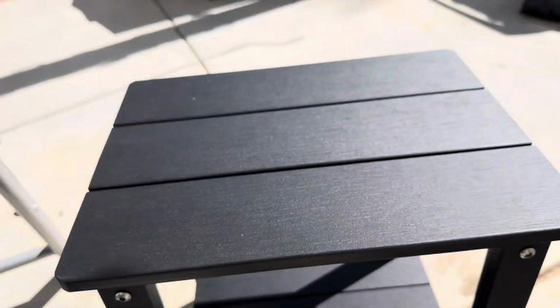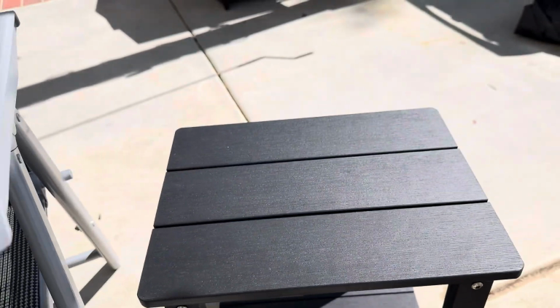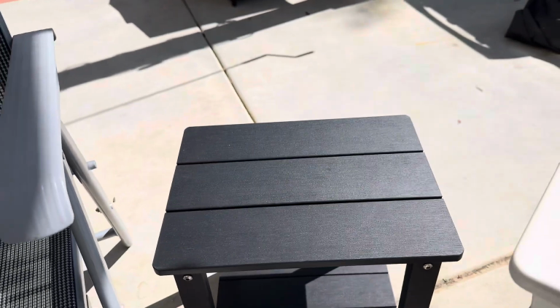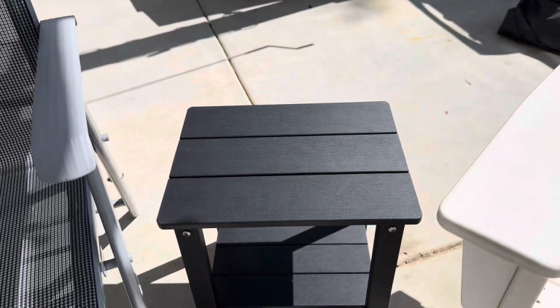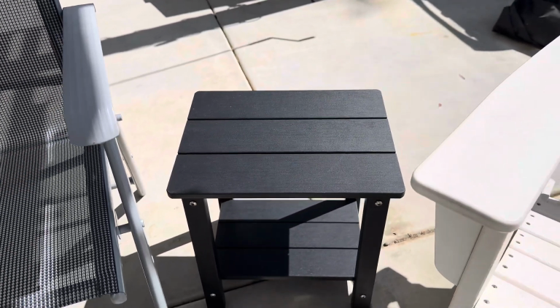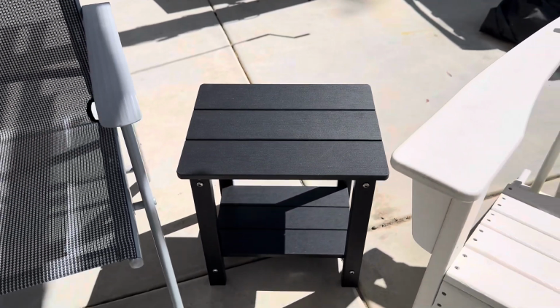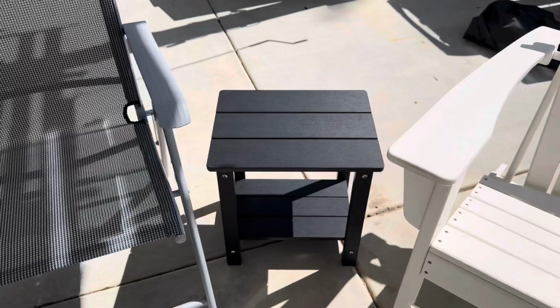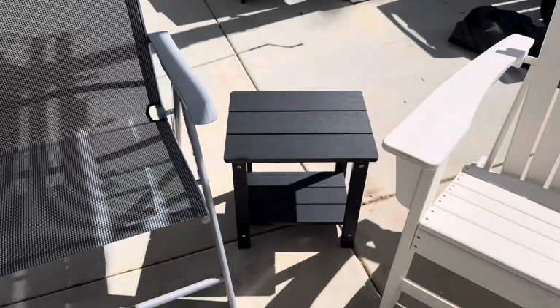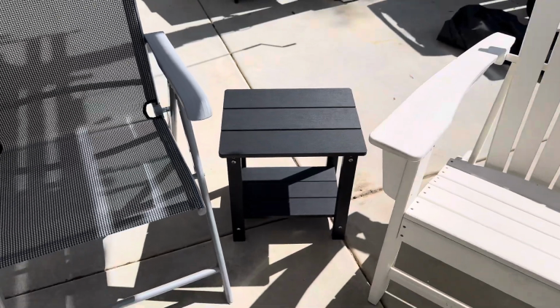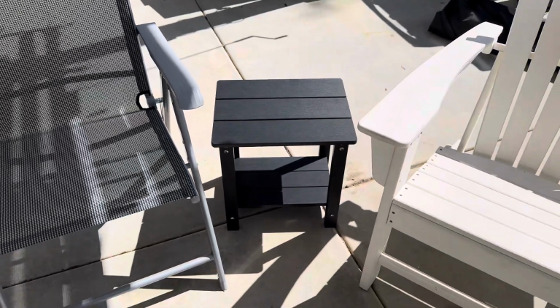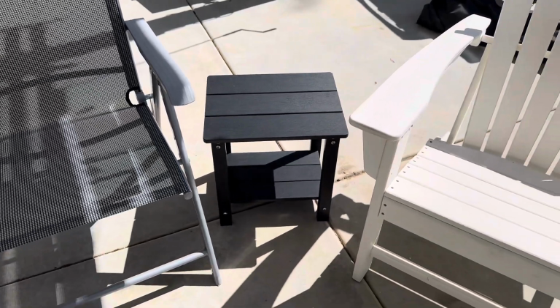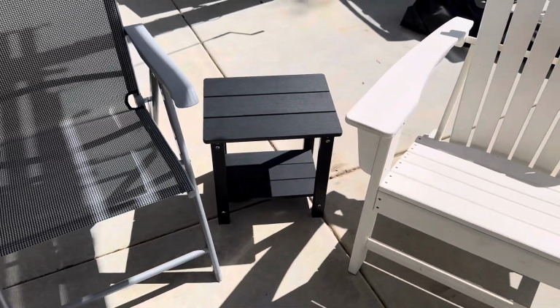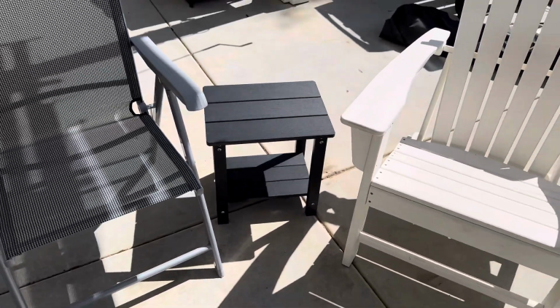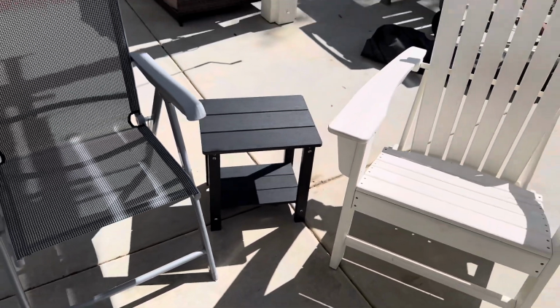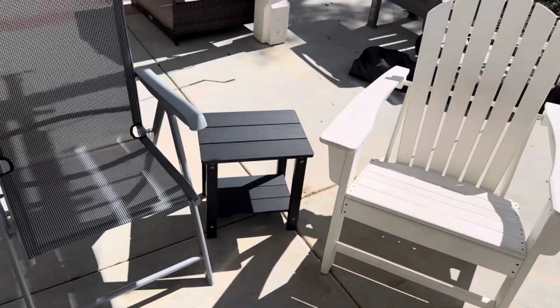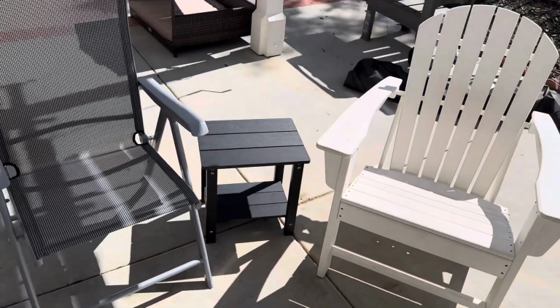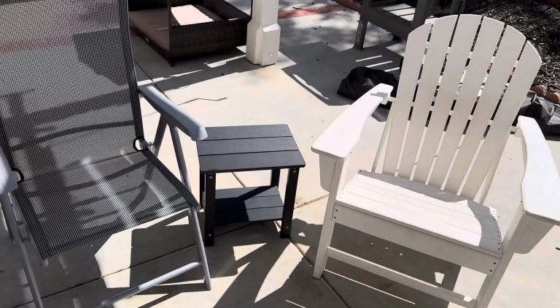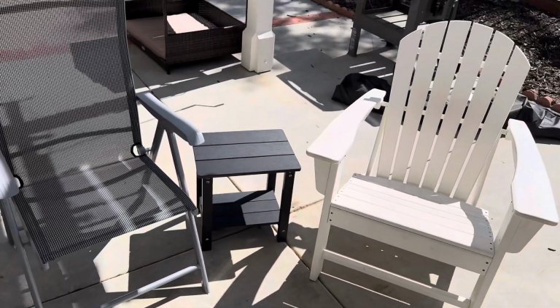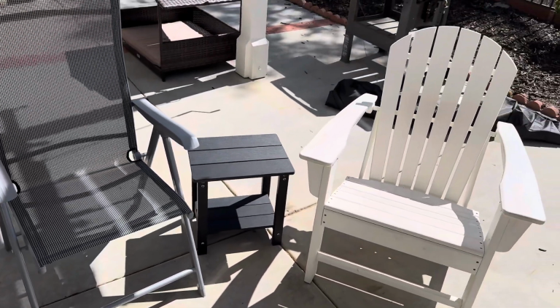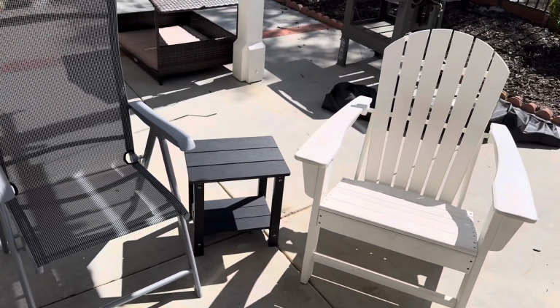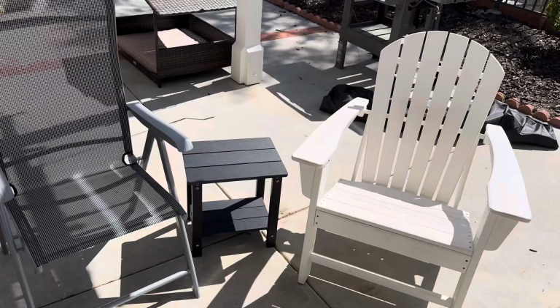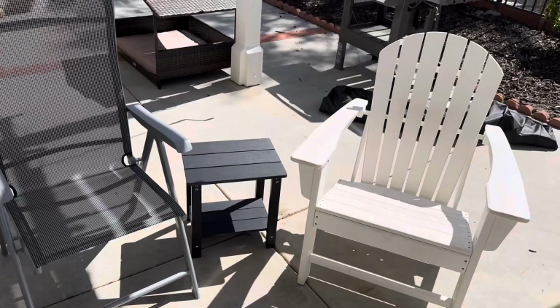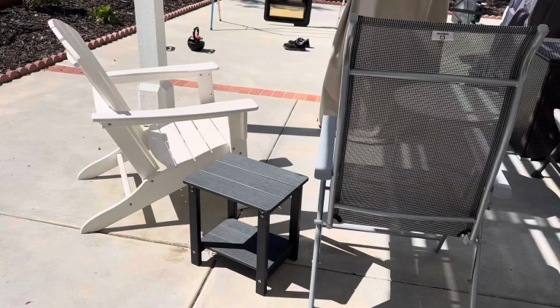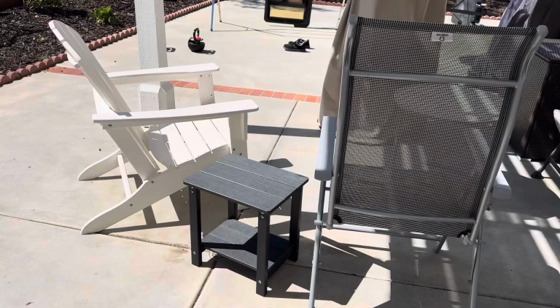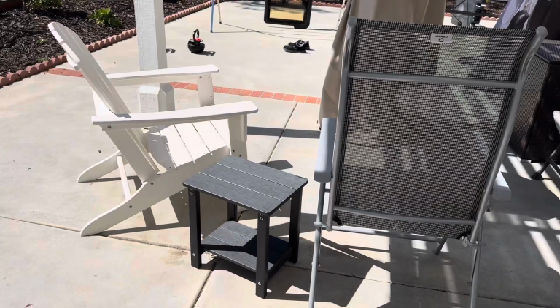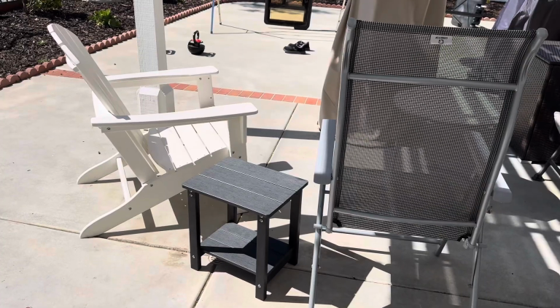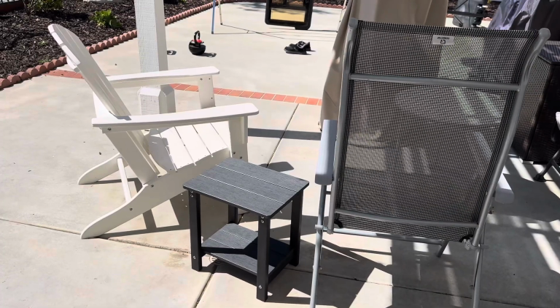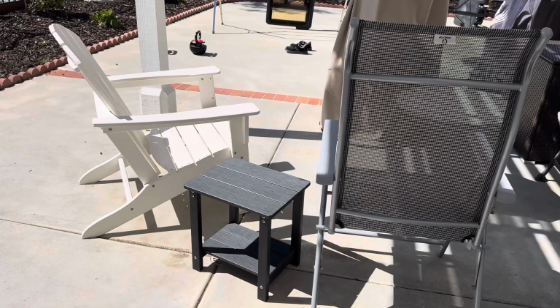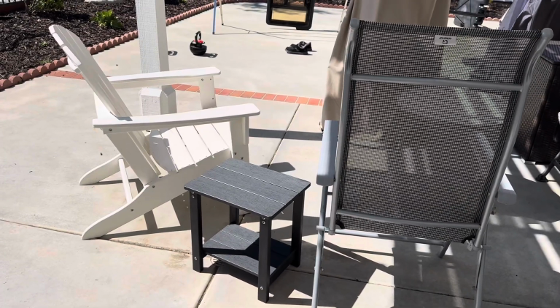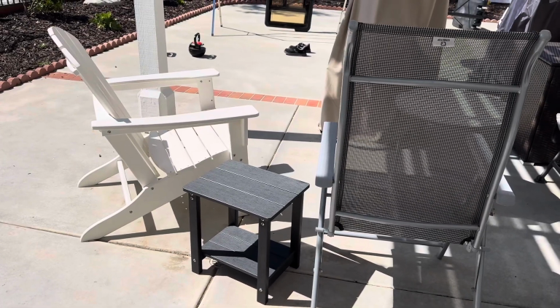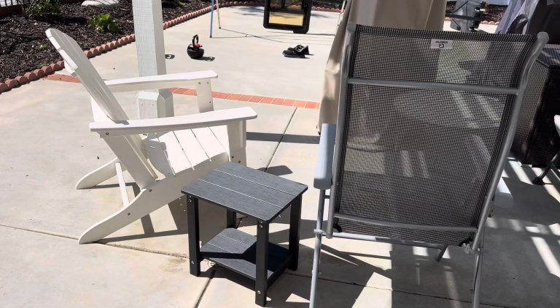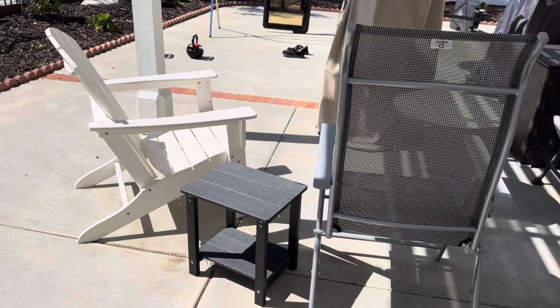This square Adirondack Table is very practical and can fit in any wall corner on the patio, garden, lawn, terrace, or pool area to complement your Adirondack chairs.